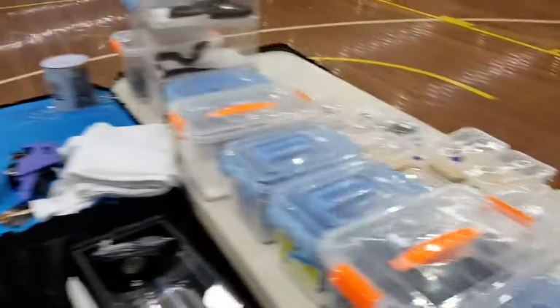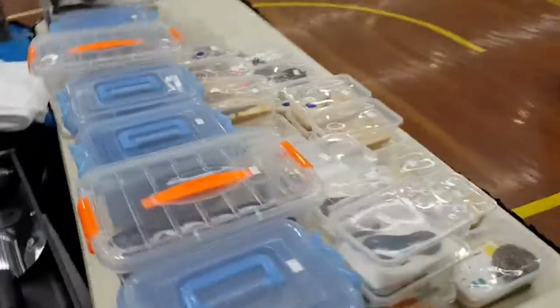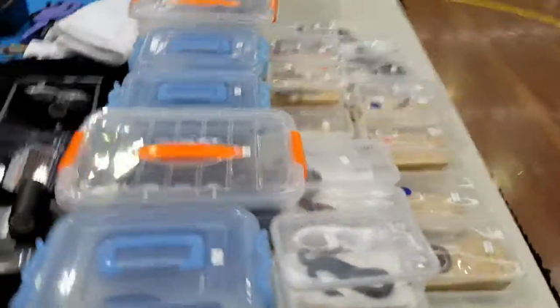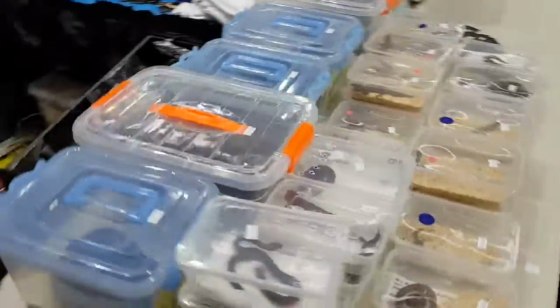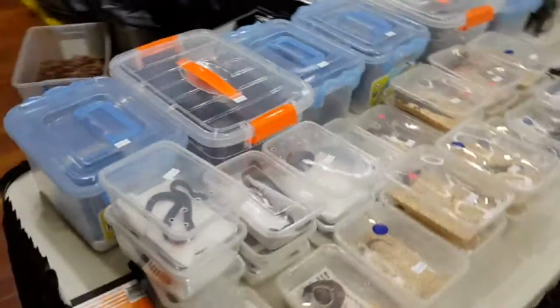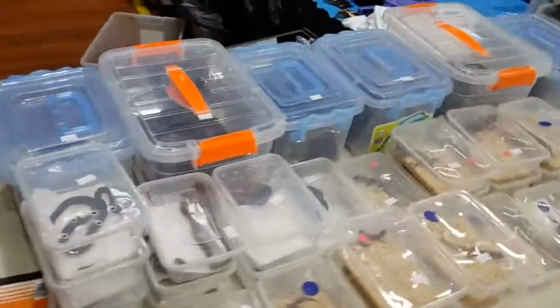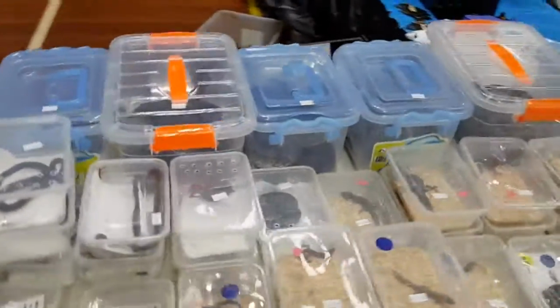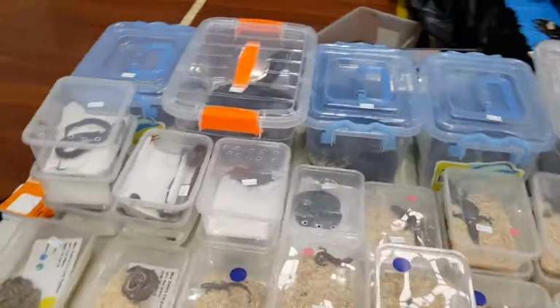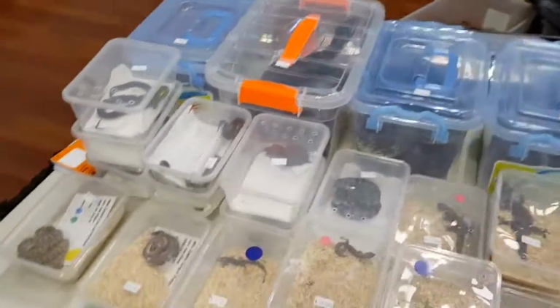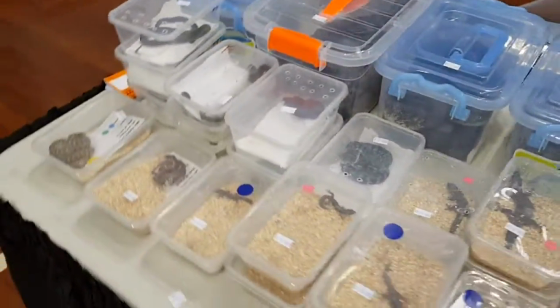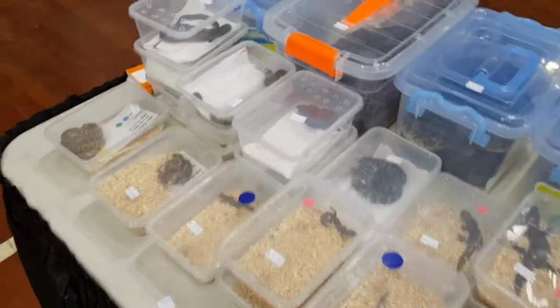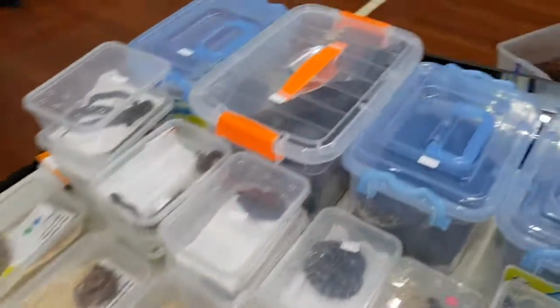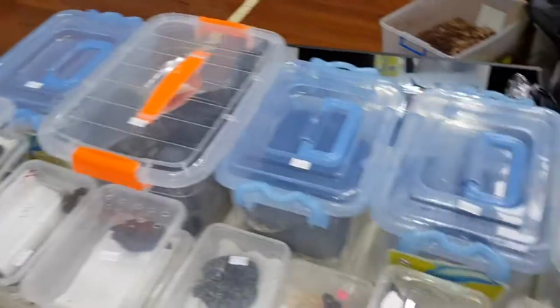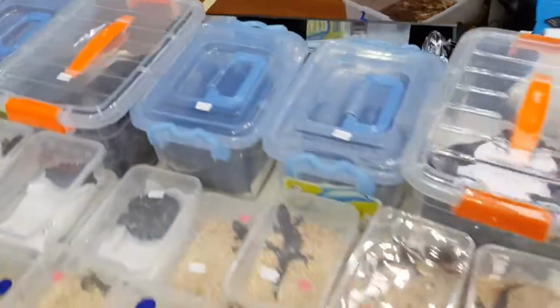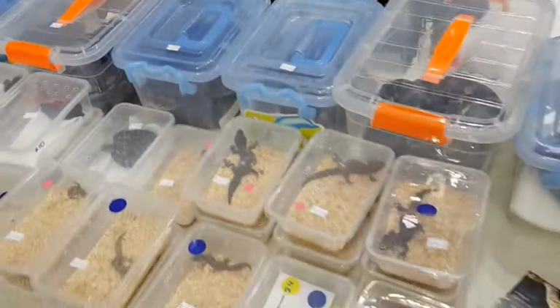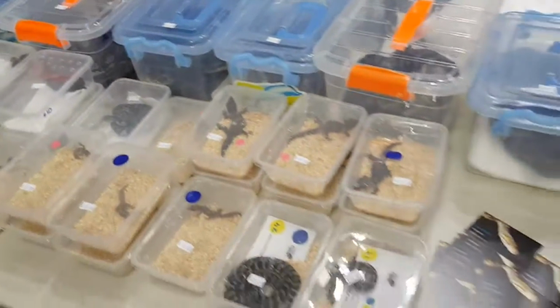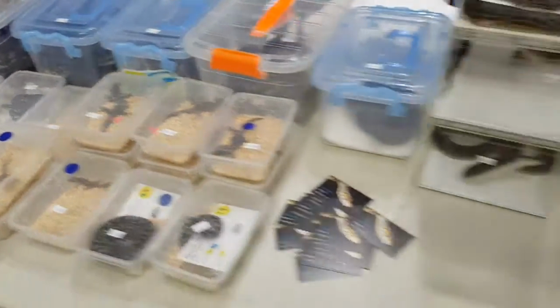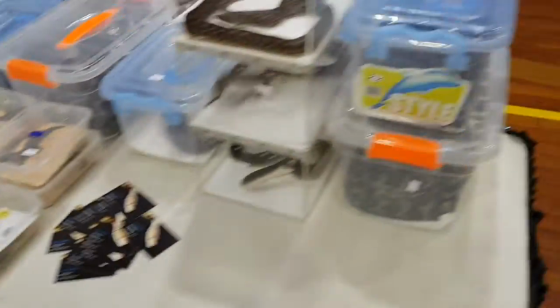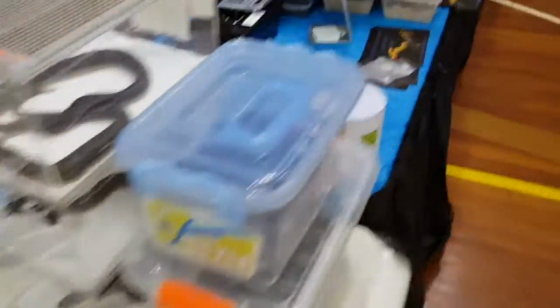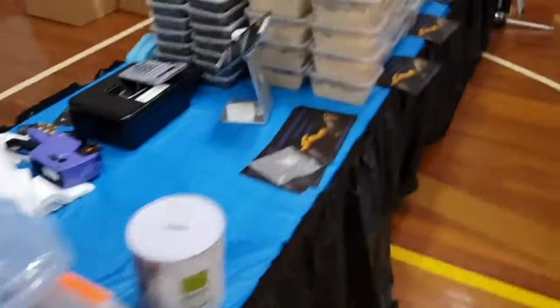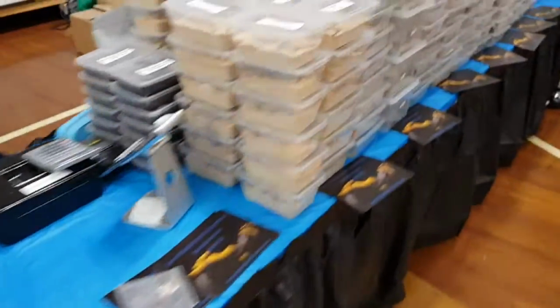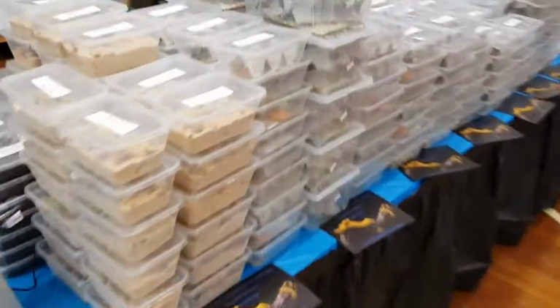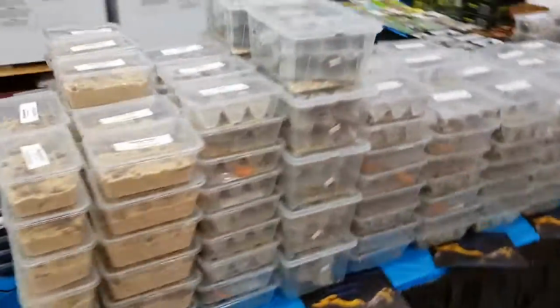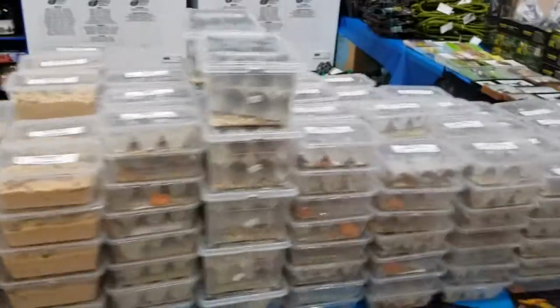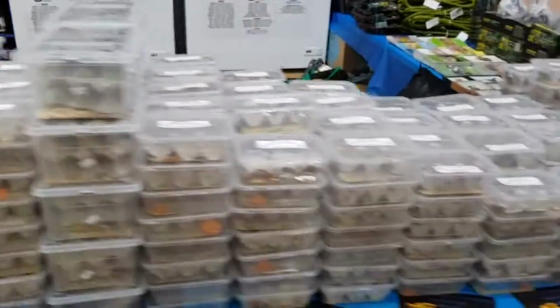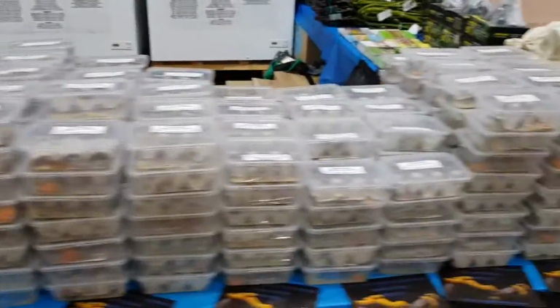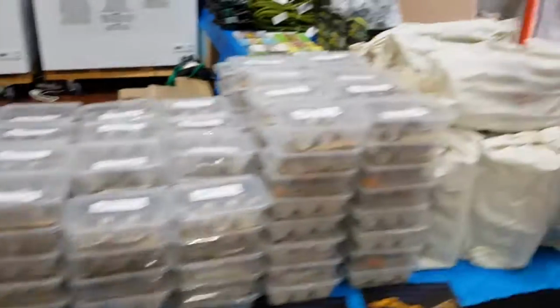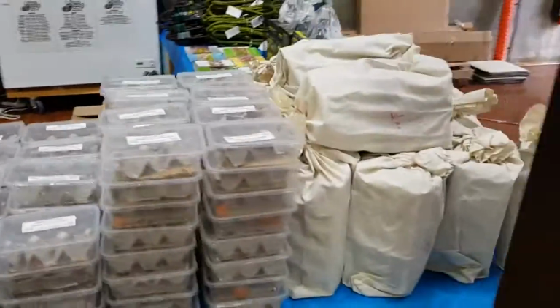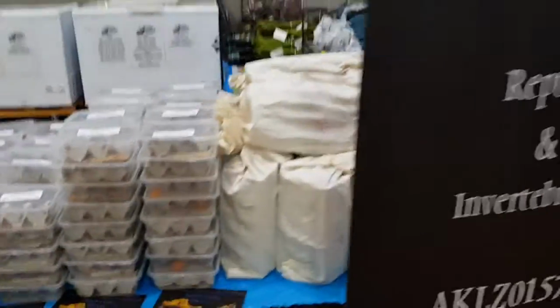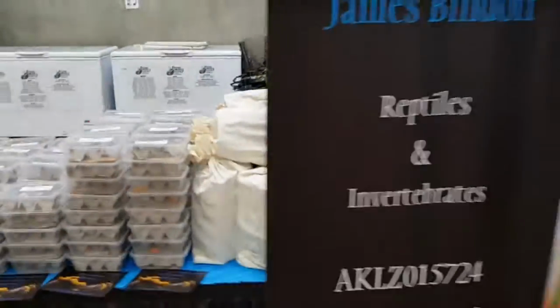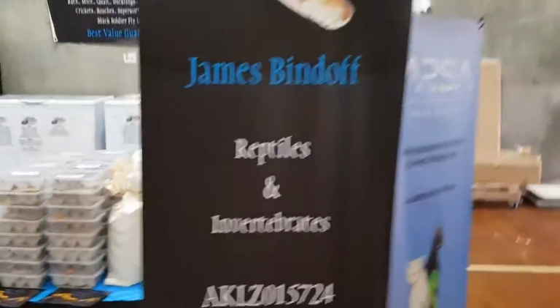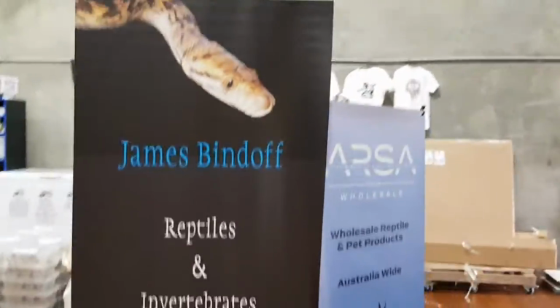And we've got all our reptiles — we've got snakes, children's pythons, spotted pythons, we've got geckos, we've got zebras, carpet pythons, the whole lot. All the live food again, and all the banners.